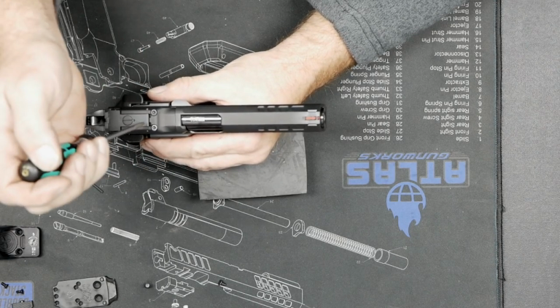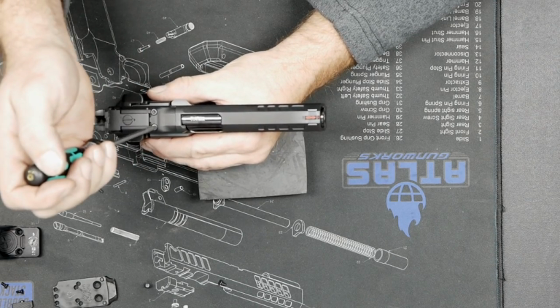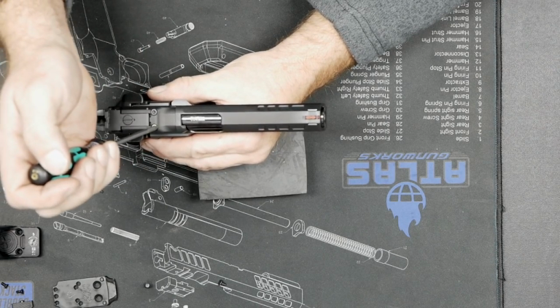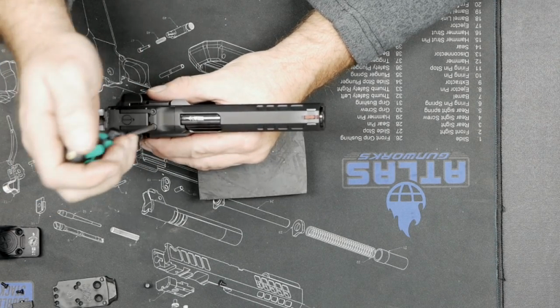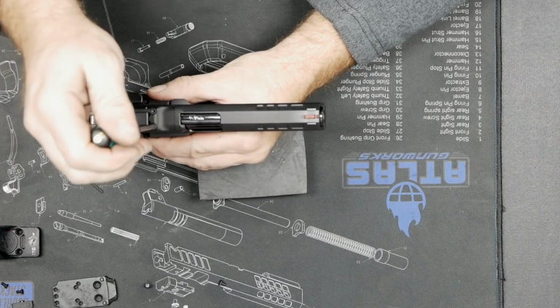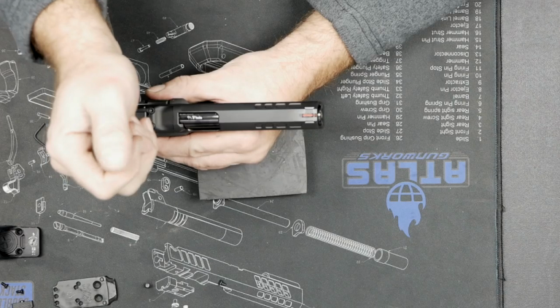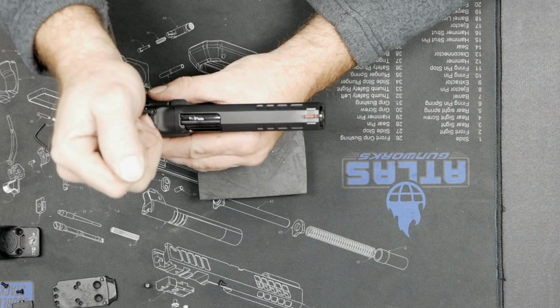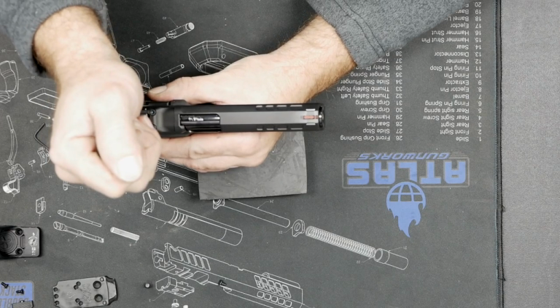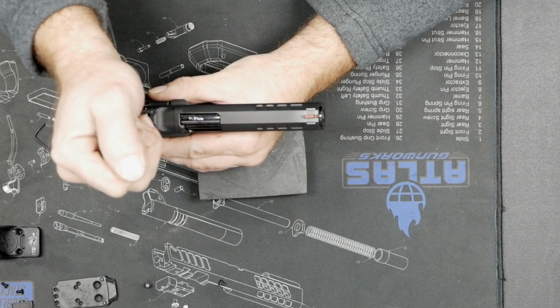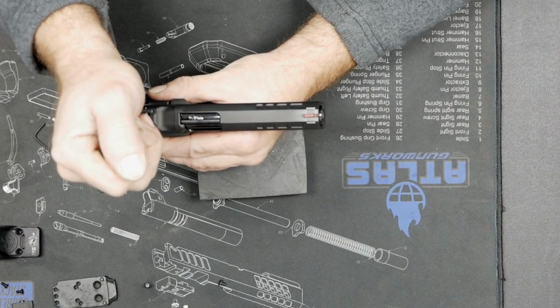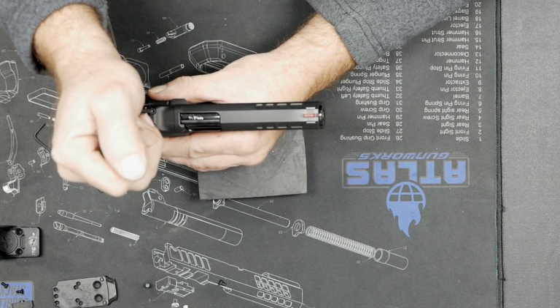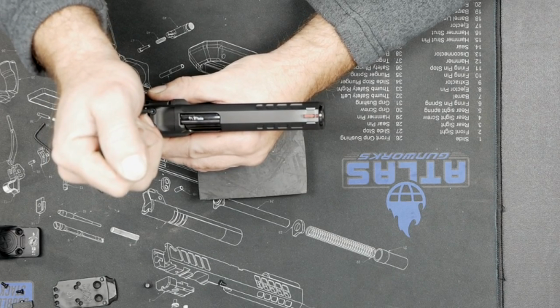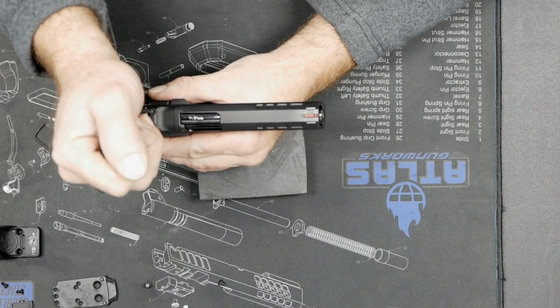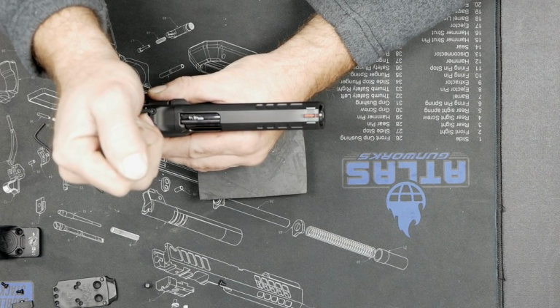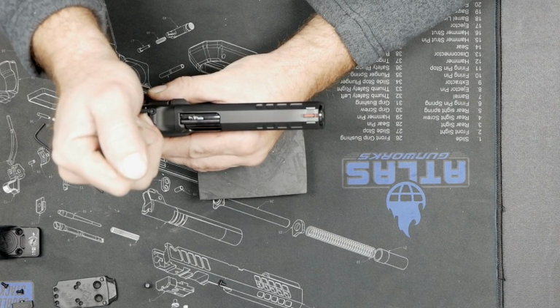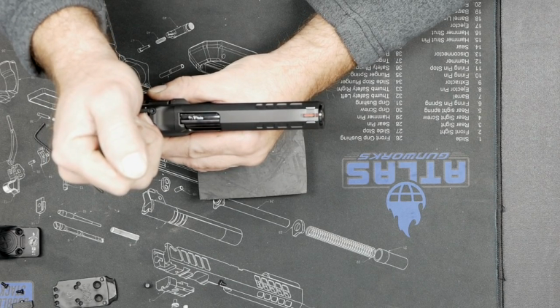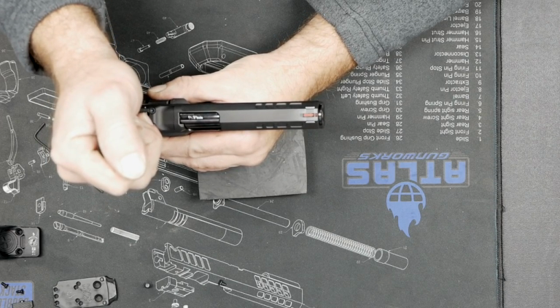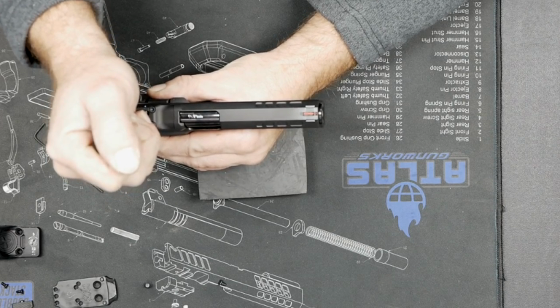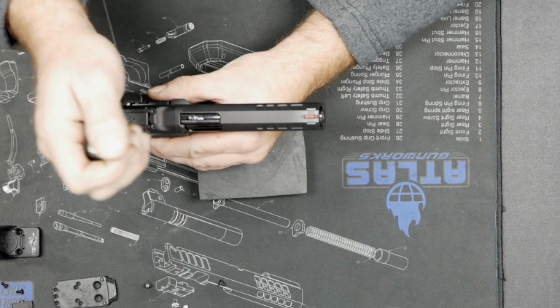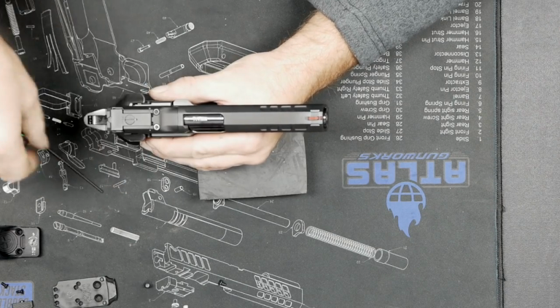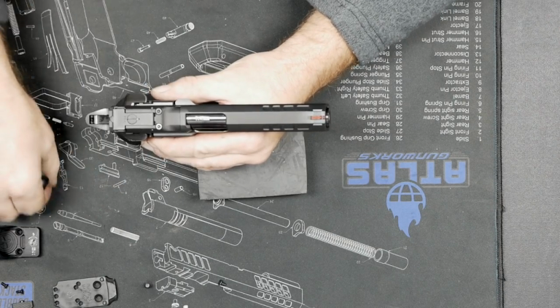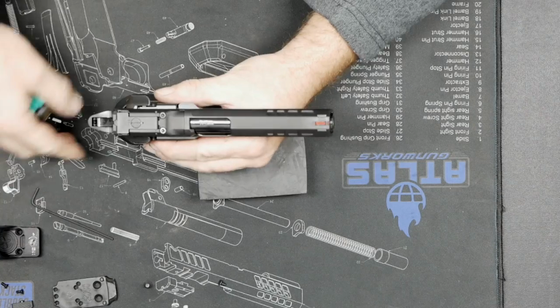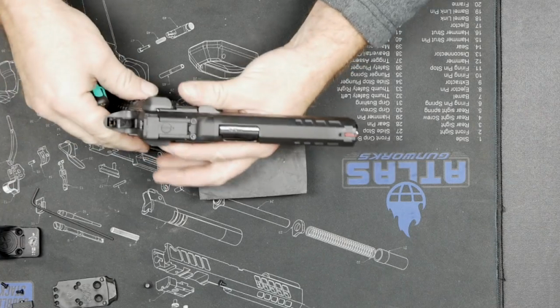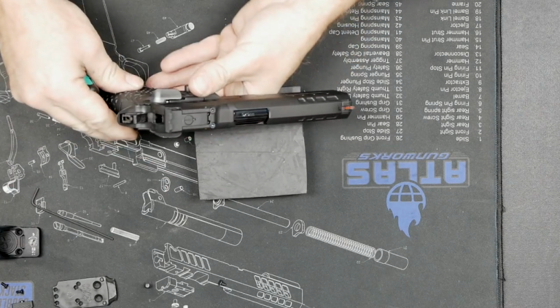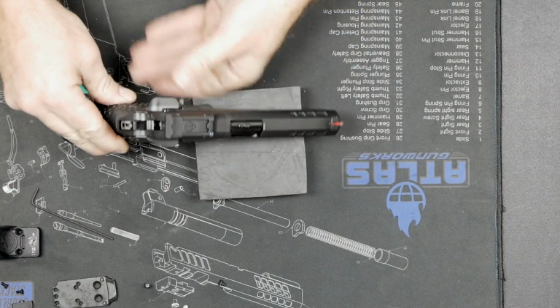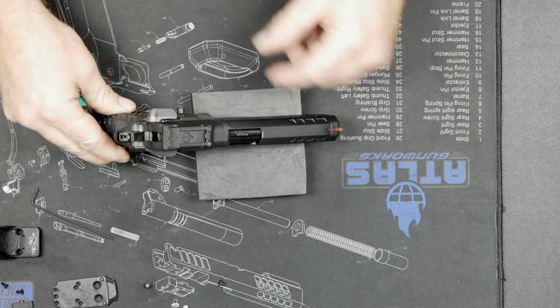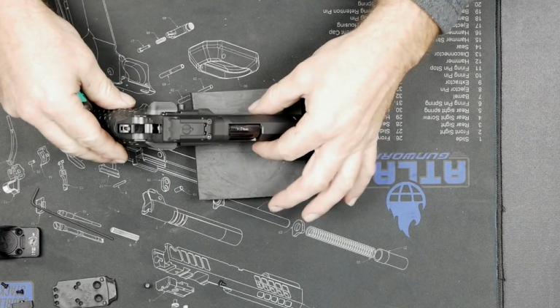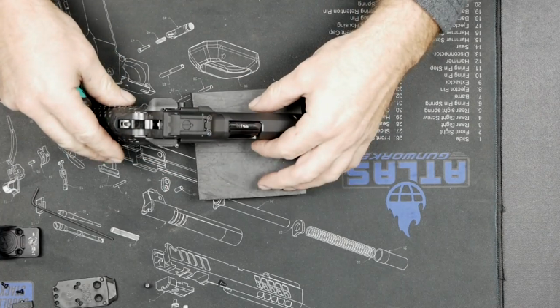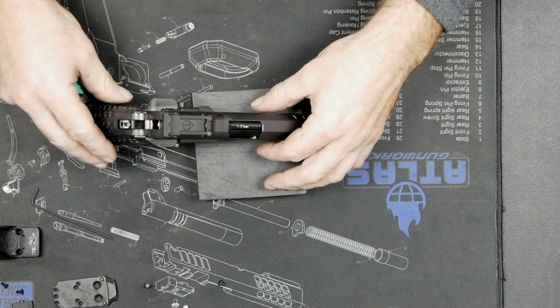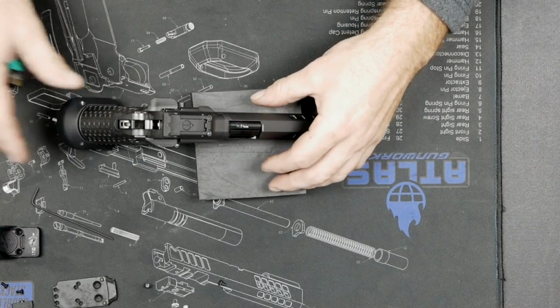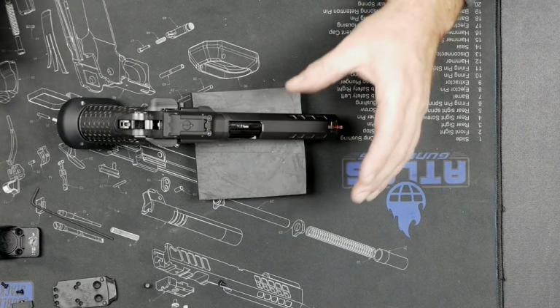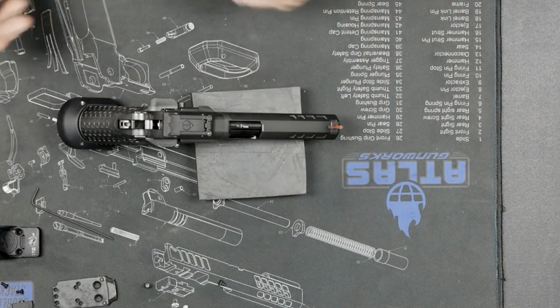If you come over to another screw and you turn, turn, turn and nothing's happening, and you're getting to a spot where you think you're potentially going to strip something out, the next step is heat.